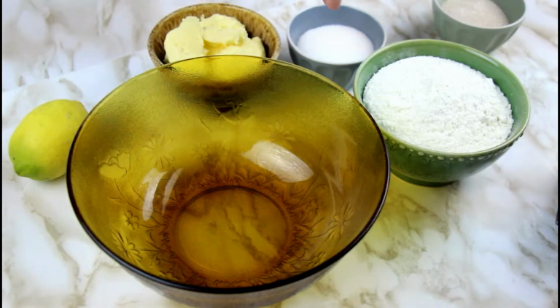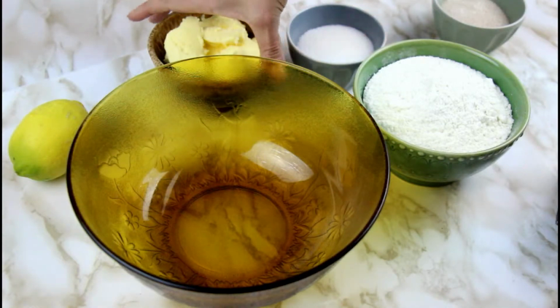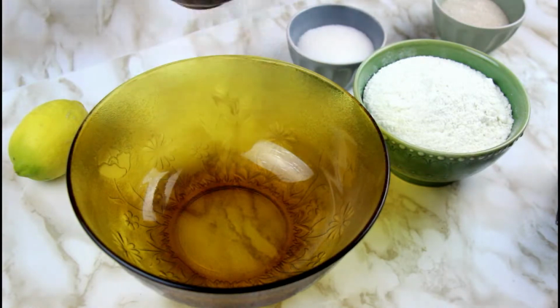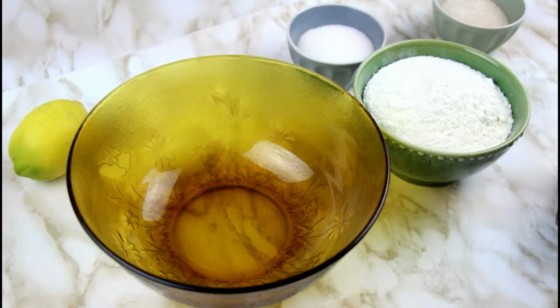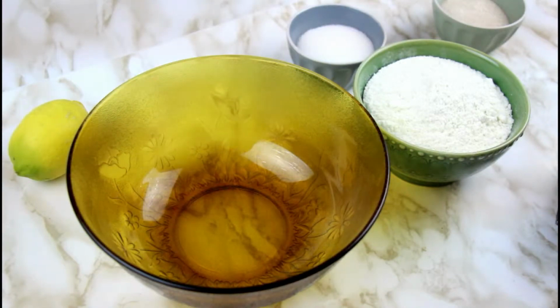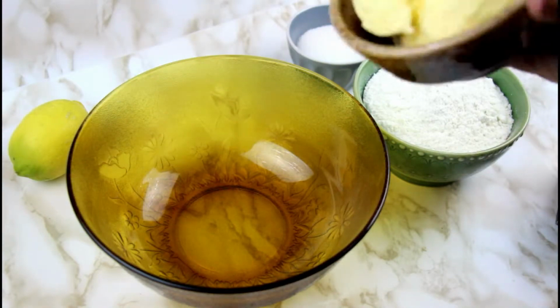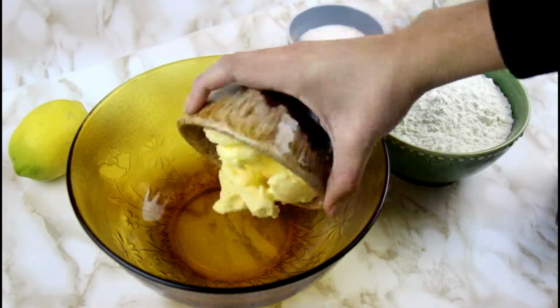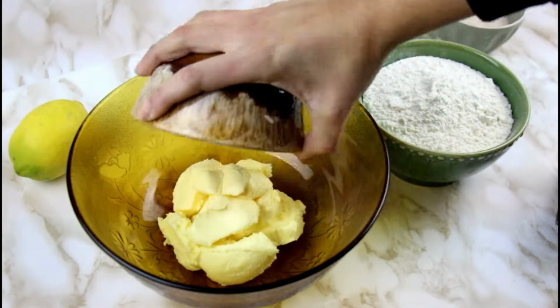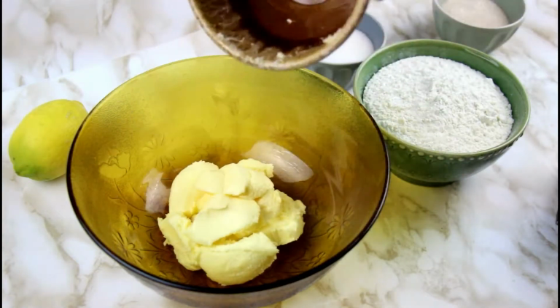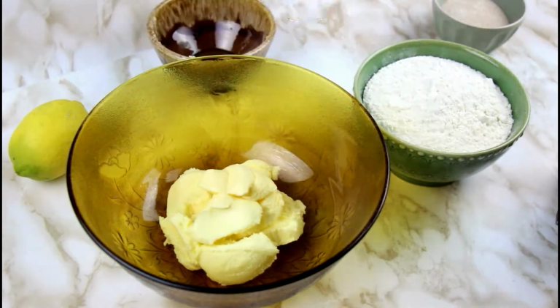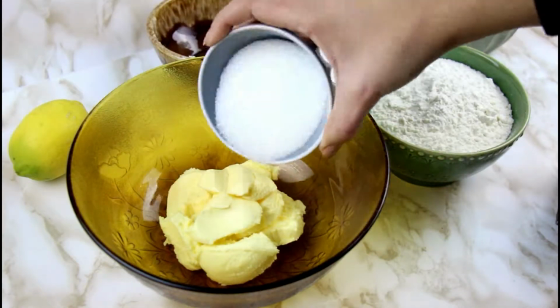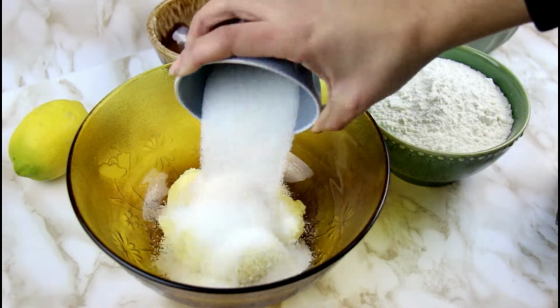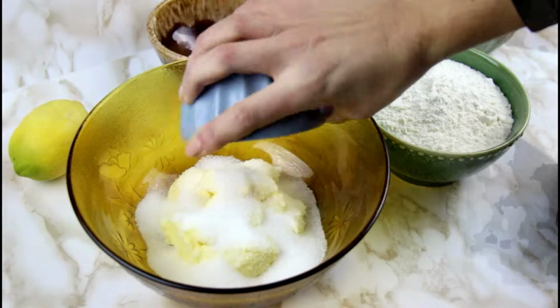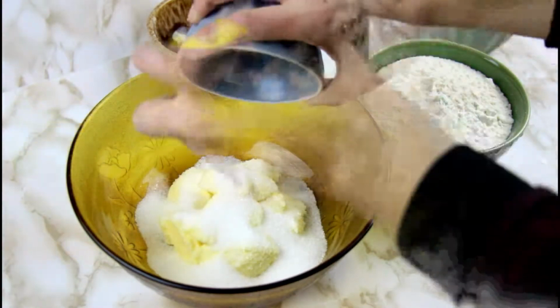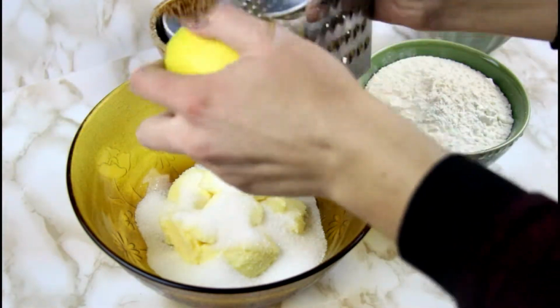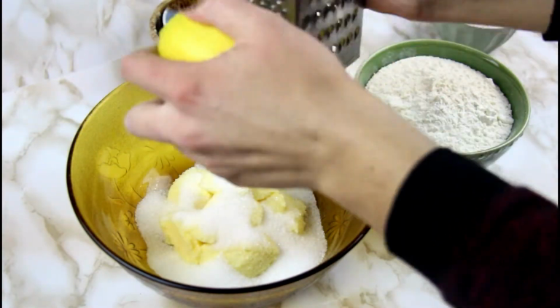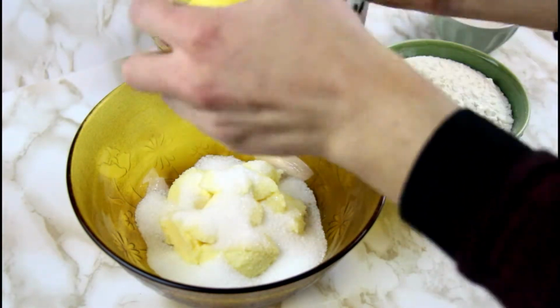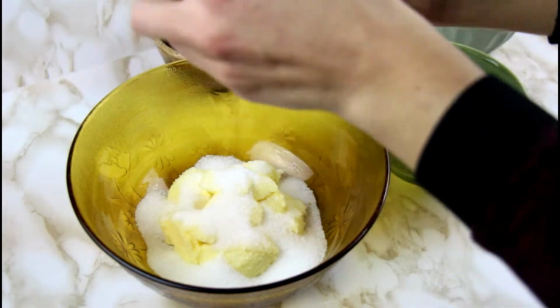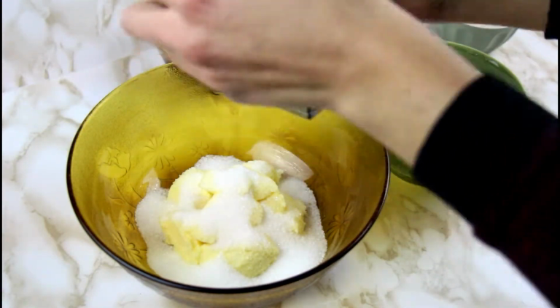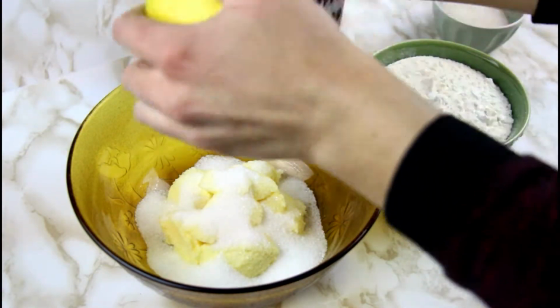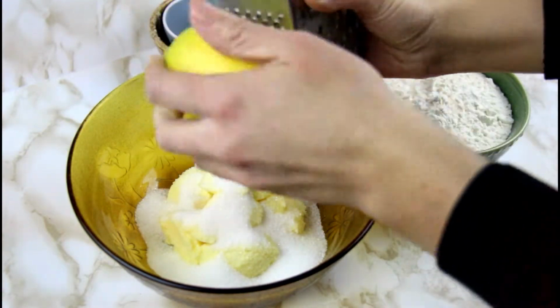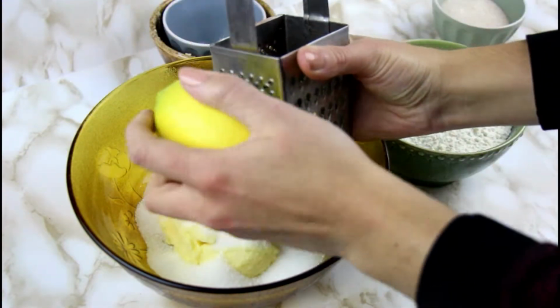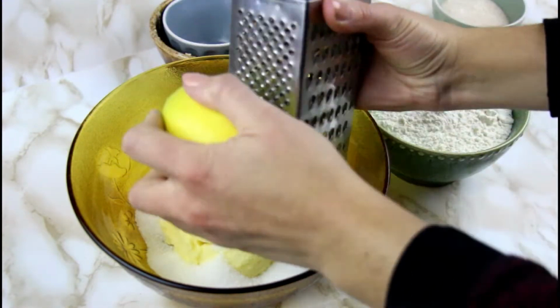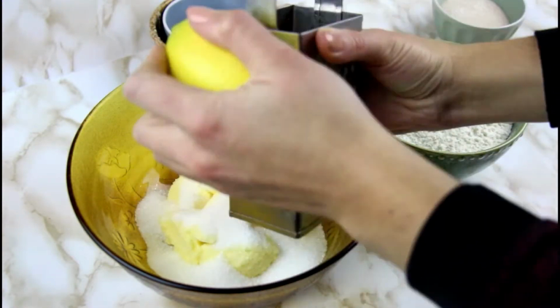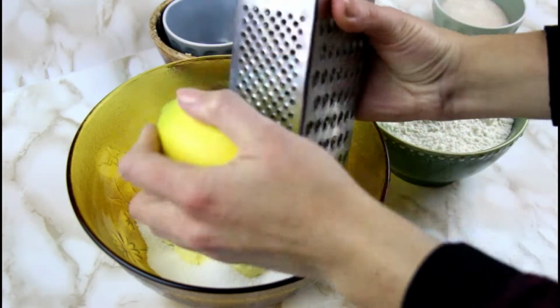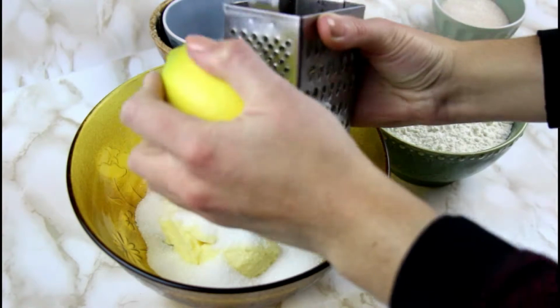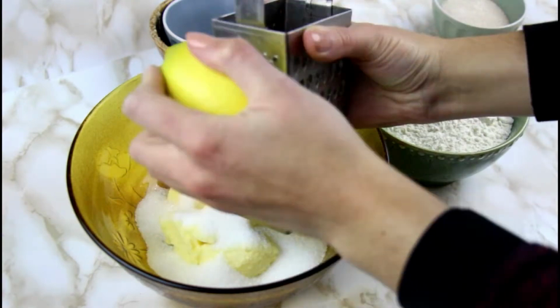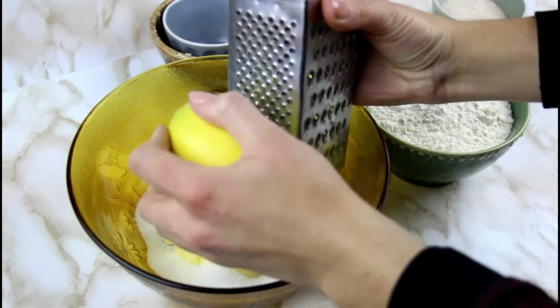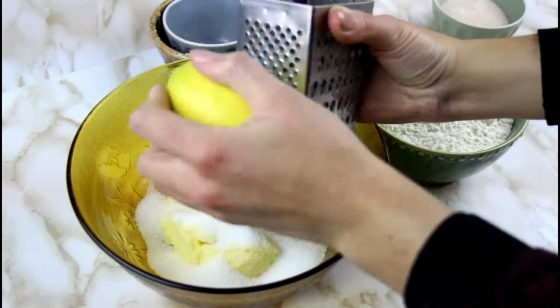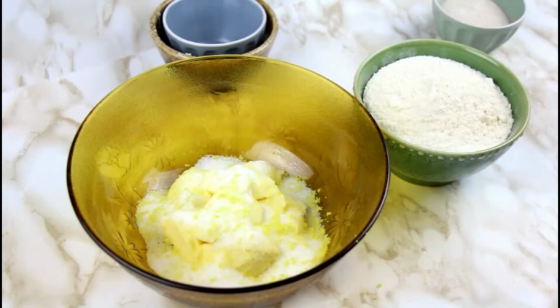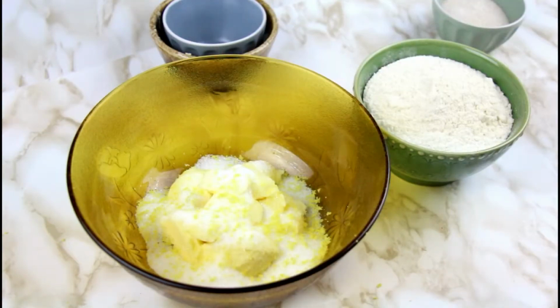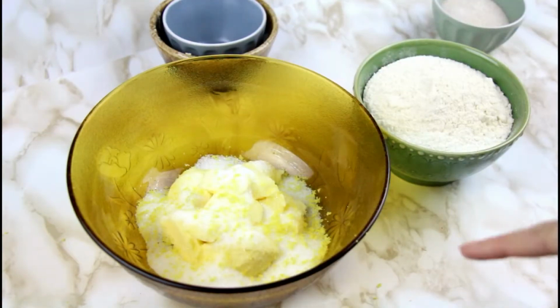First, in a large bowl, place your softened butter and sugar. Then take the zest from the lemon directly and add it to the bowl too.